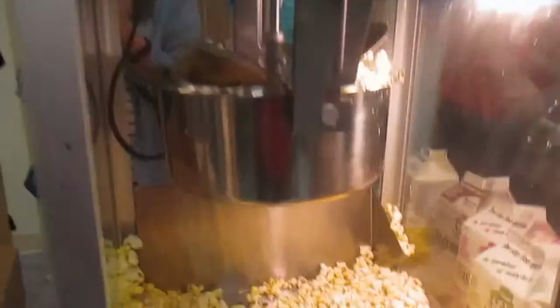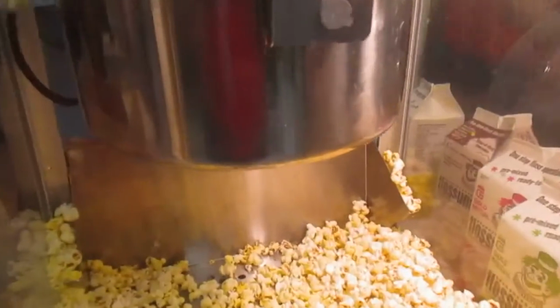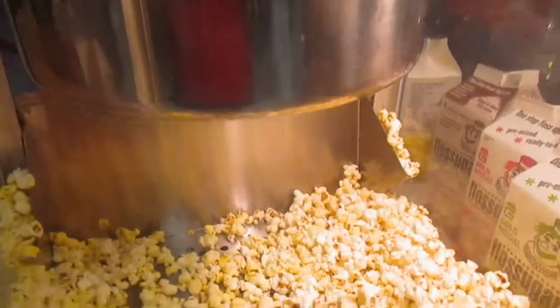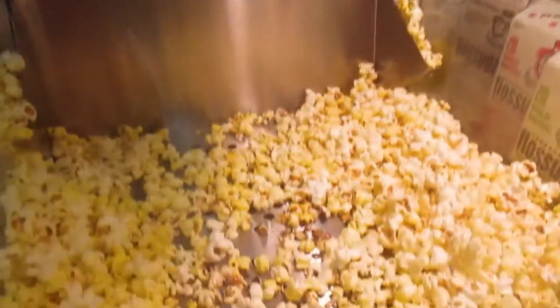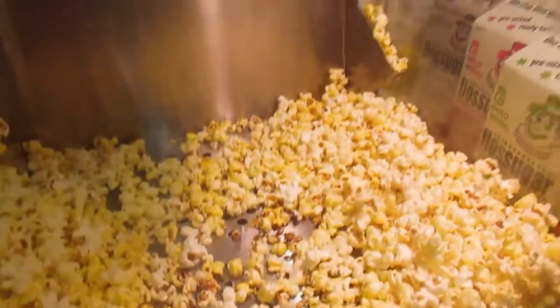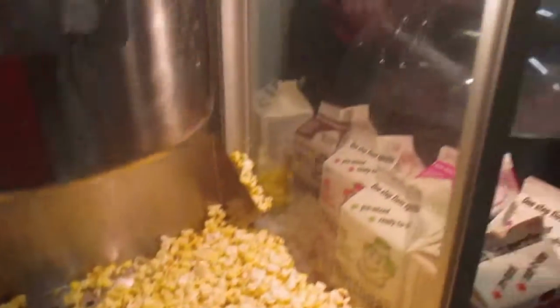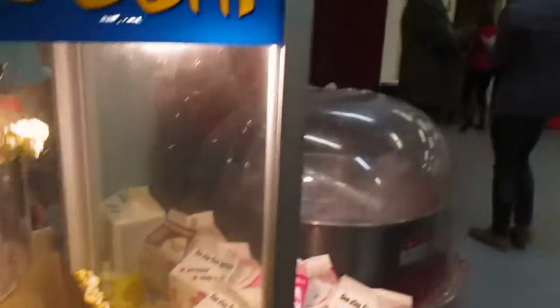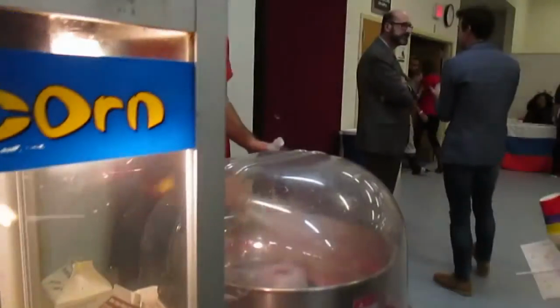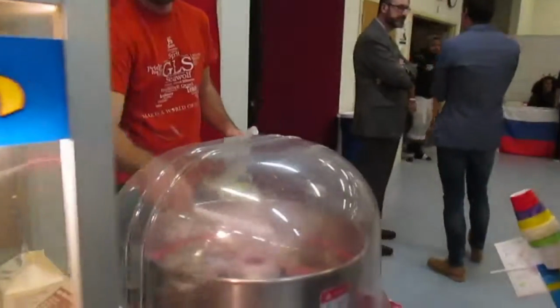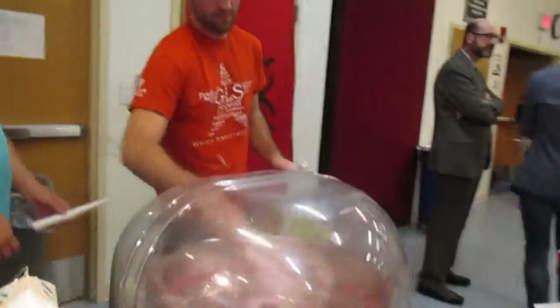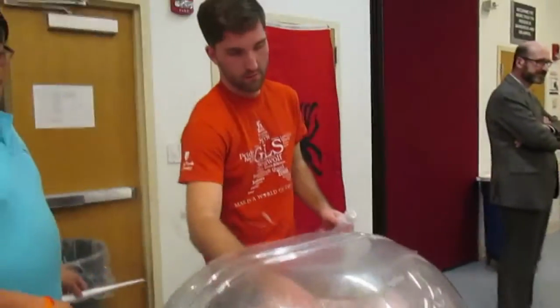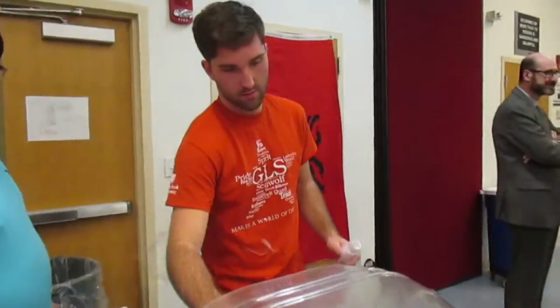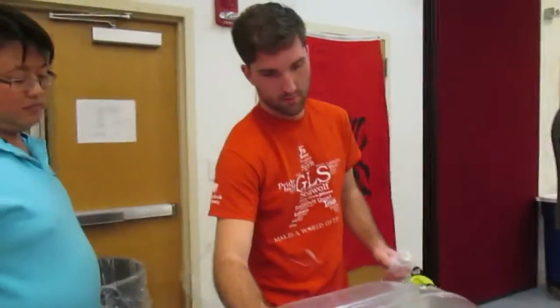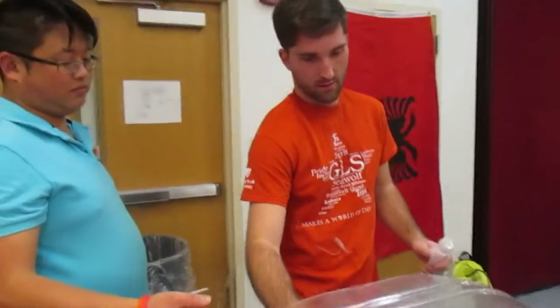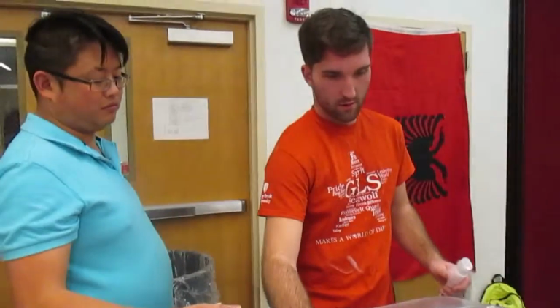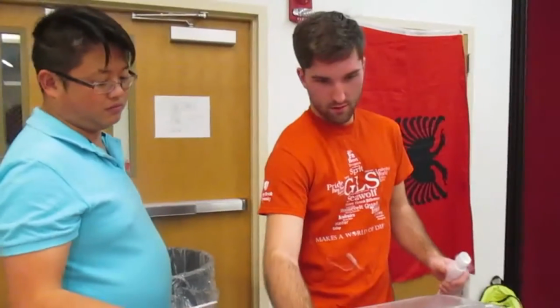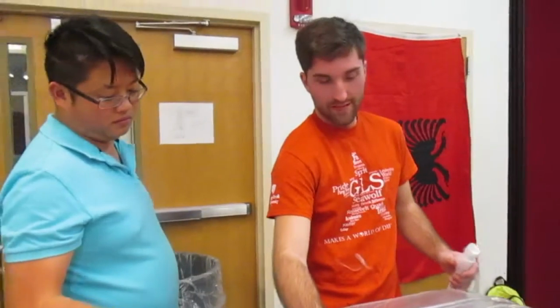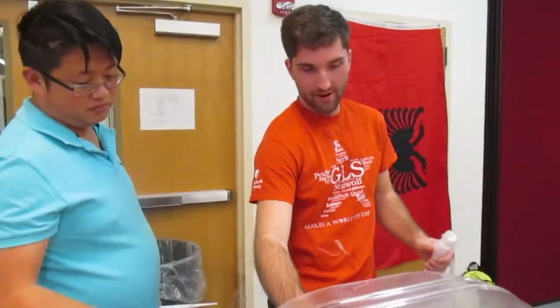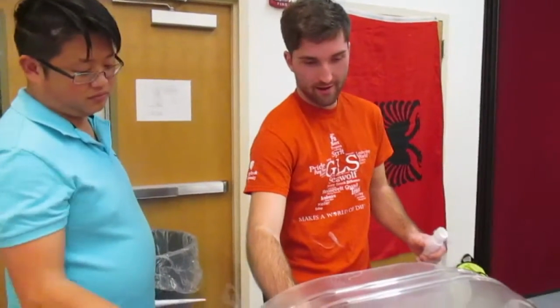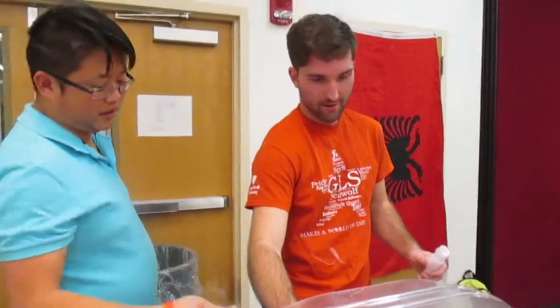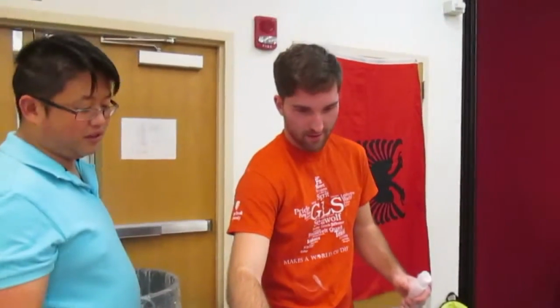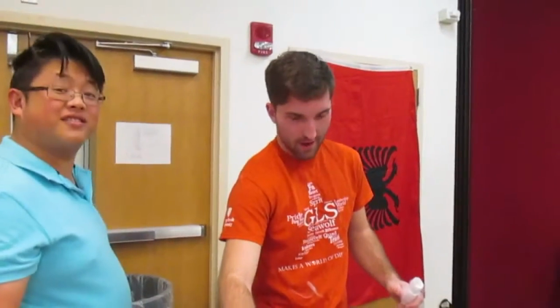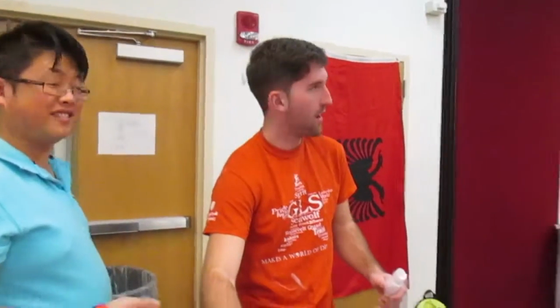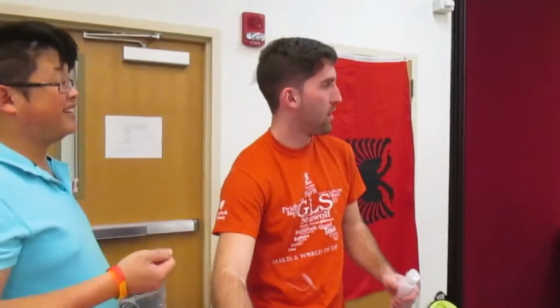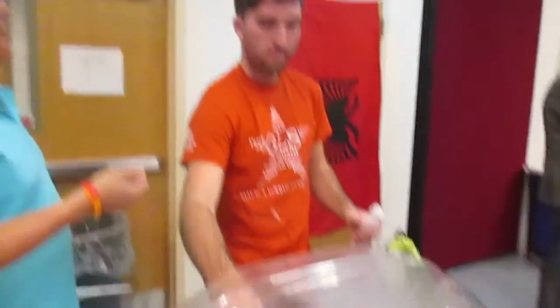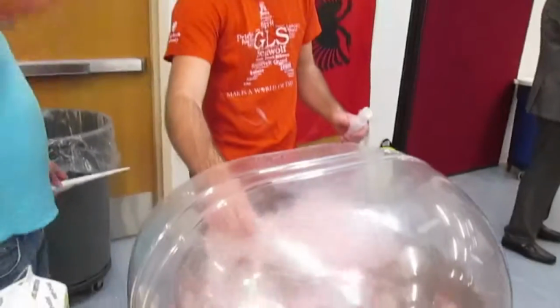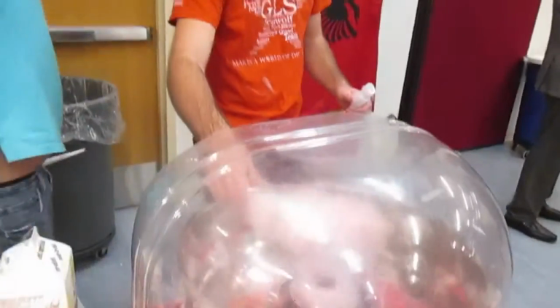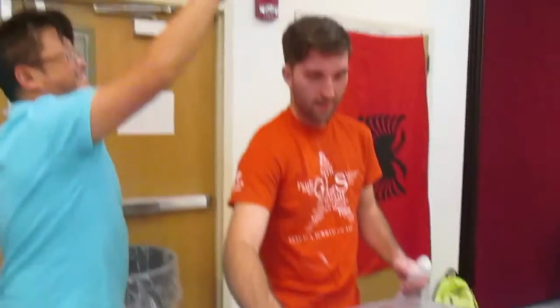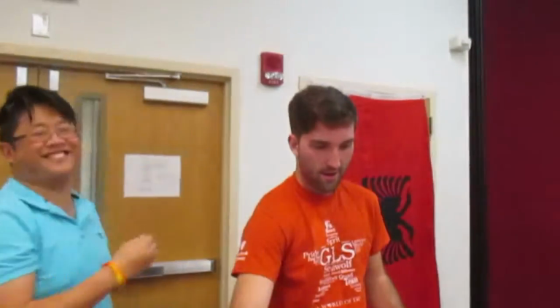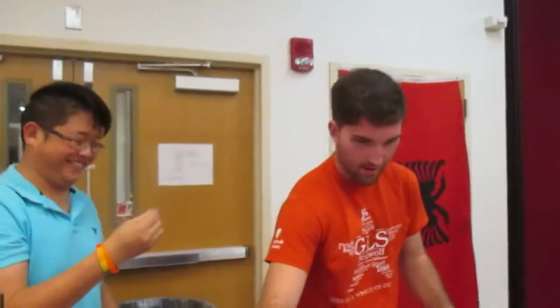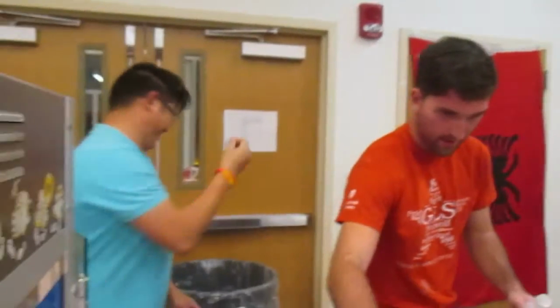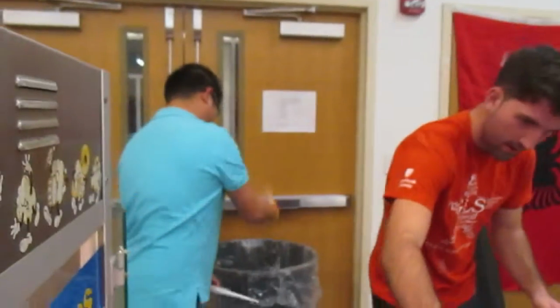Popcorn — smells so good! Working hard over here. He's got cotton candy in his hair. Was that you, Tim?